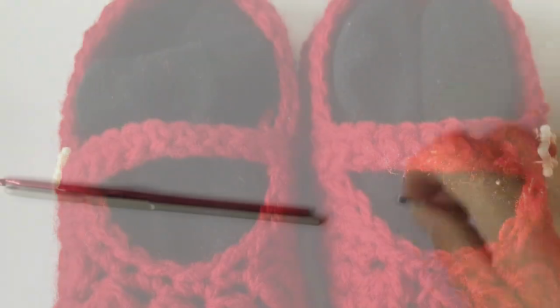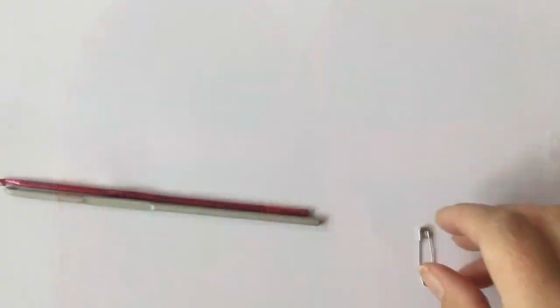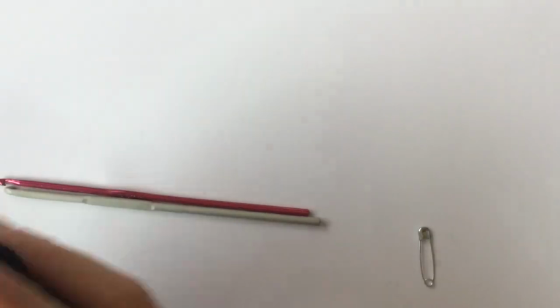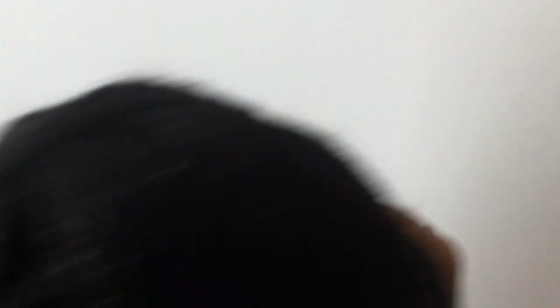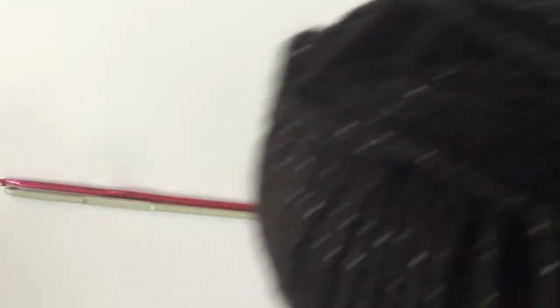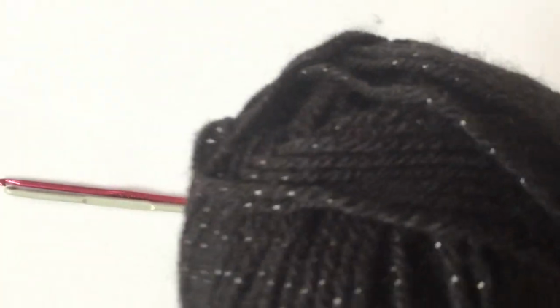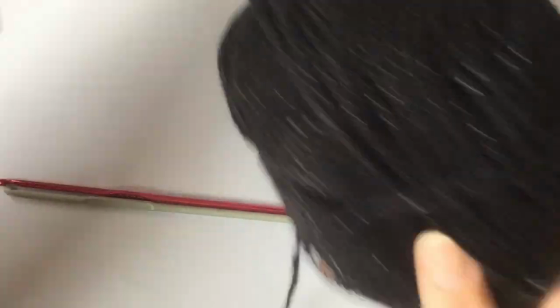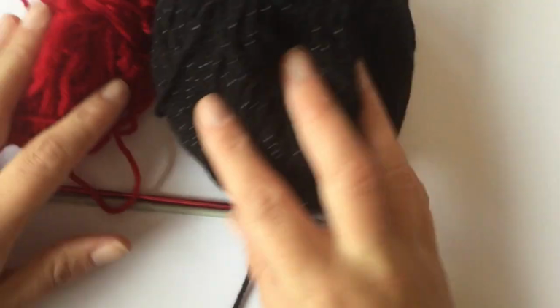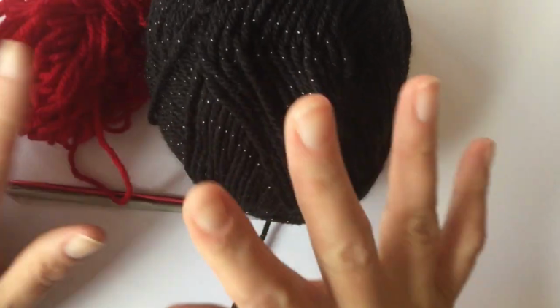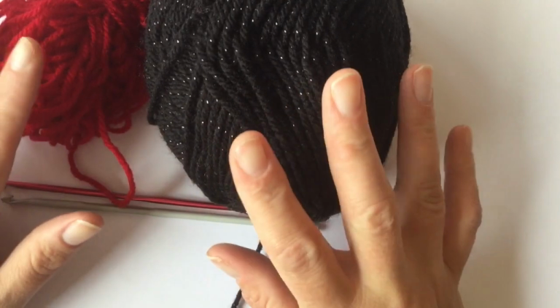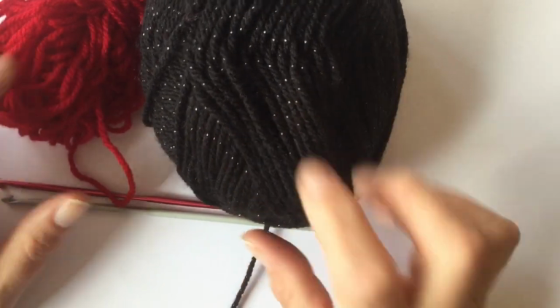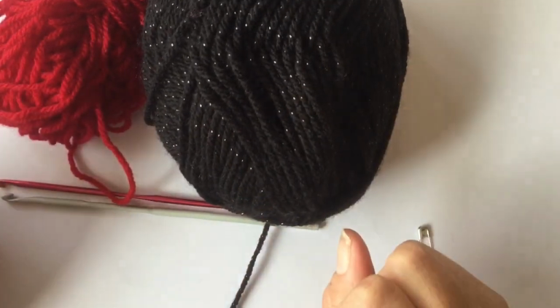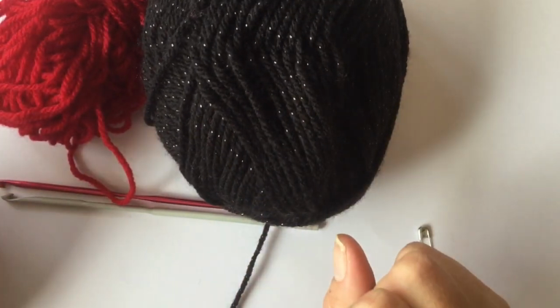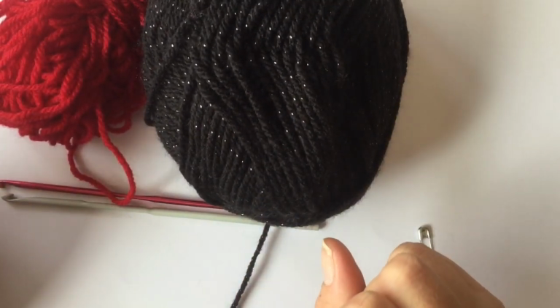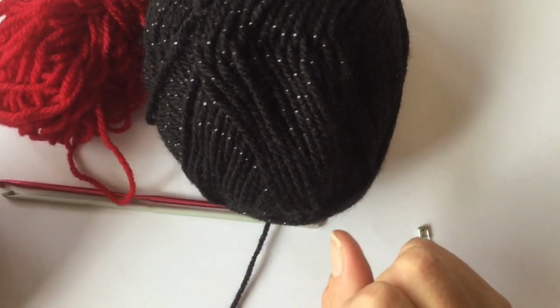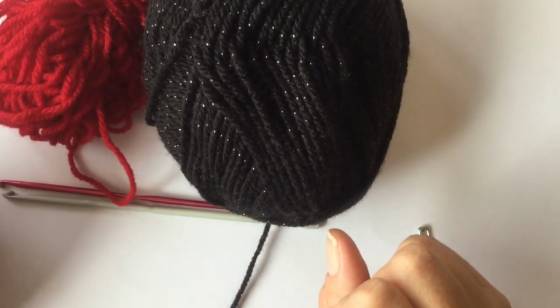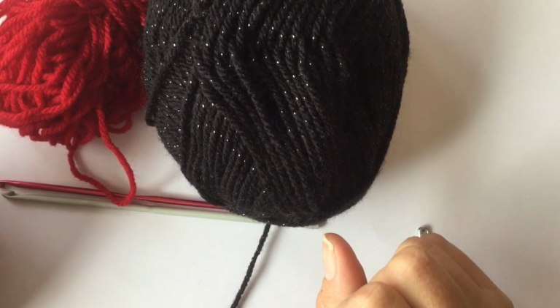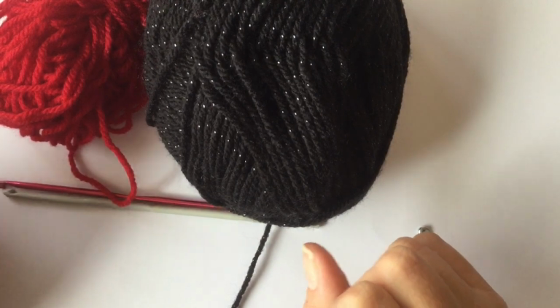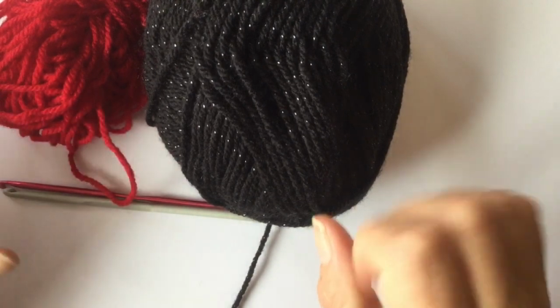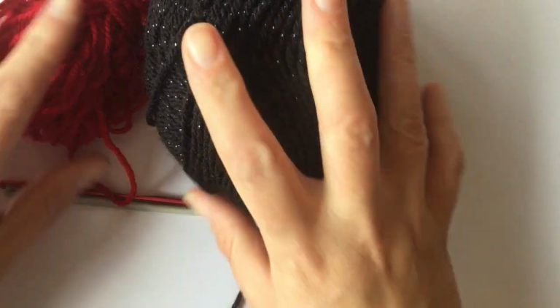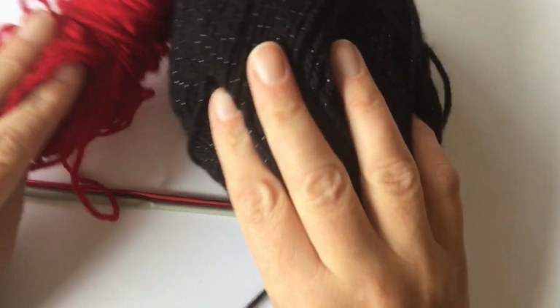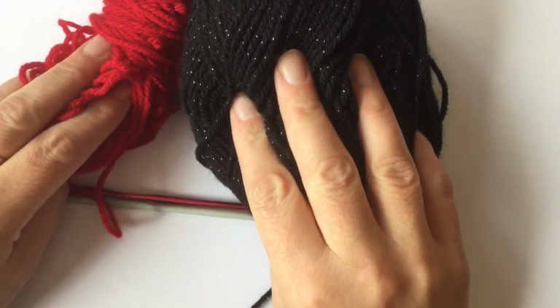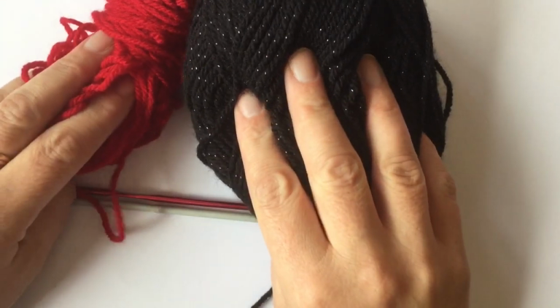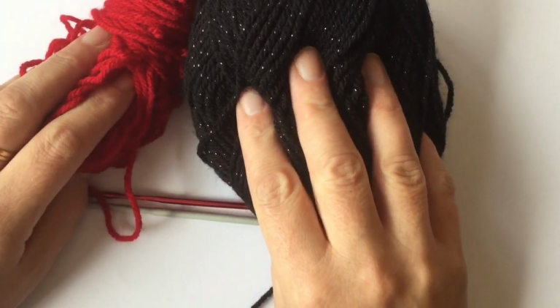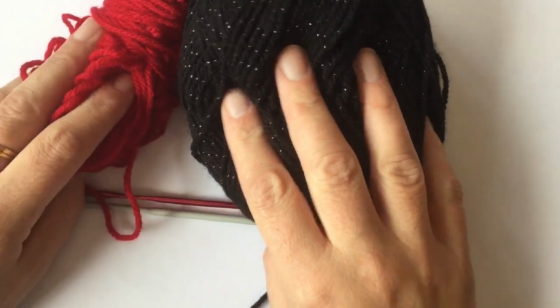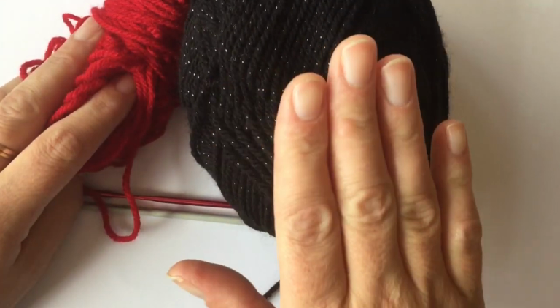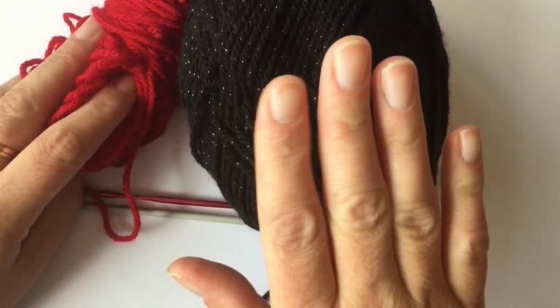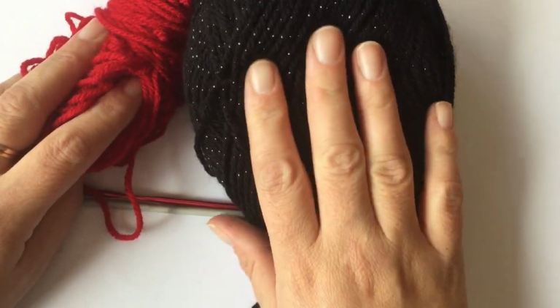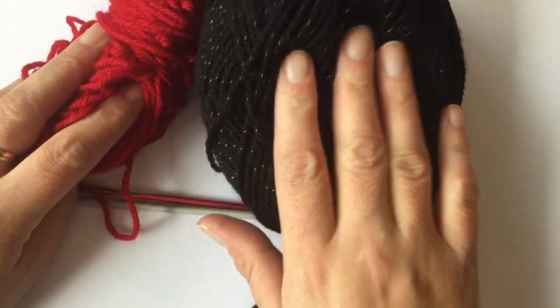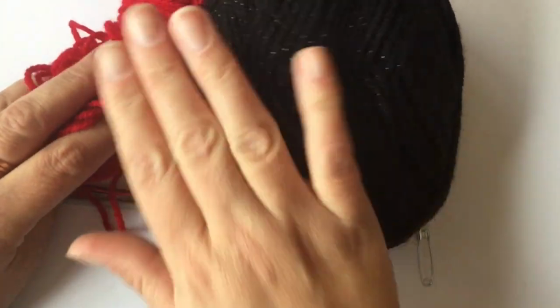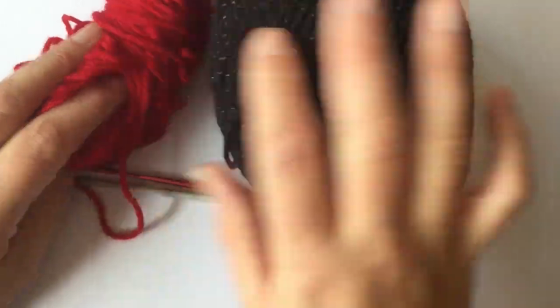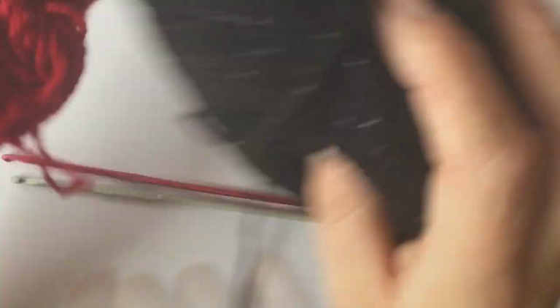Hey everybody. For this project of the little girl Mary Jane shoes, you're going to need your two different colors of wool. I'm using black for the sole and red for the shoe.